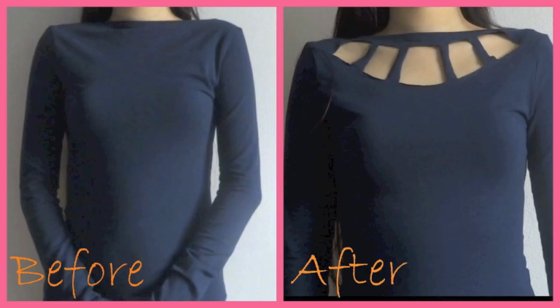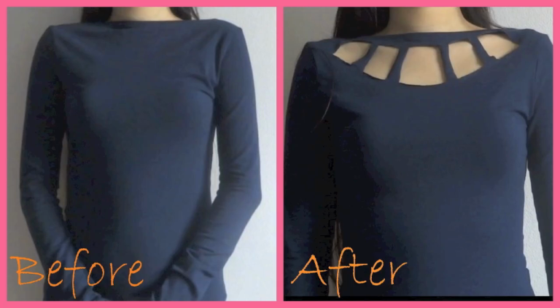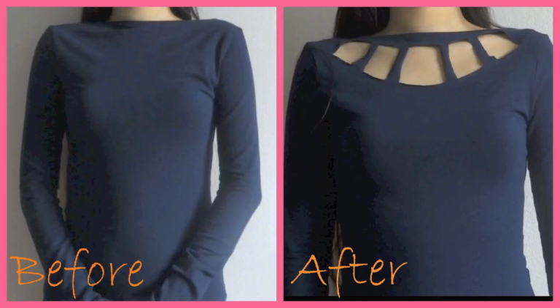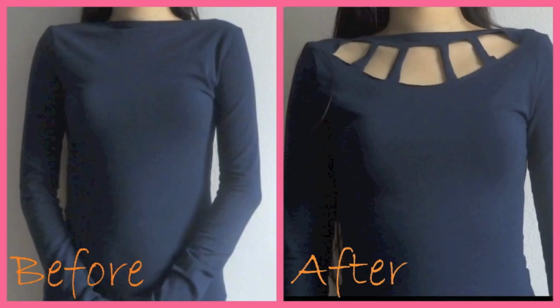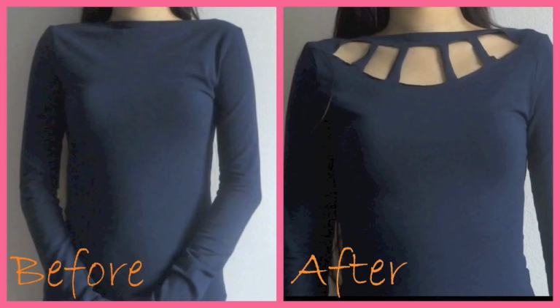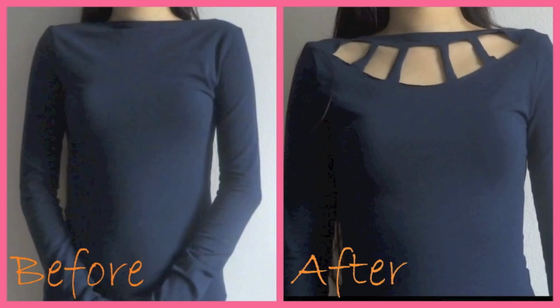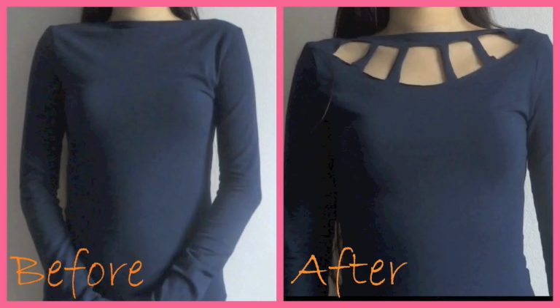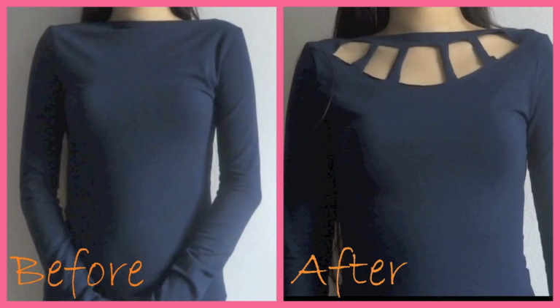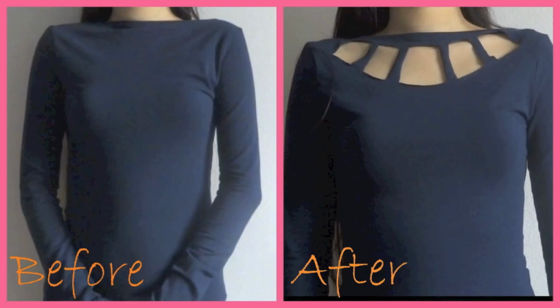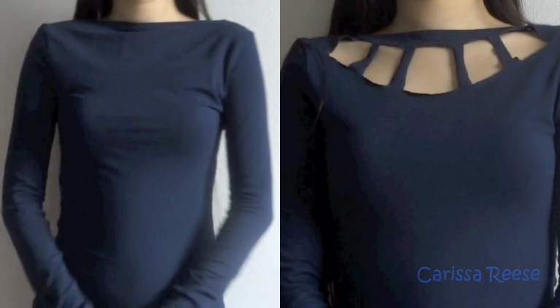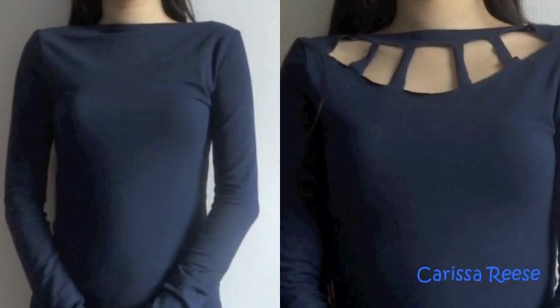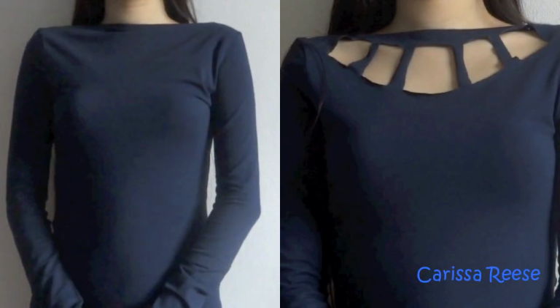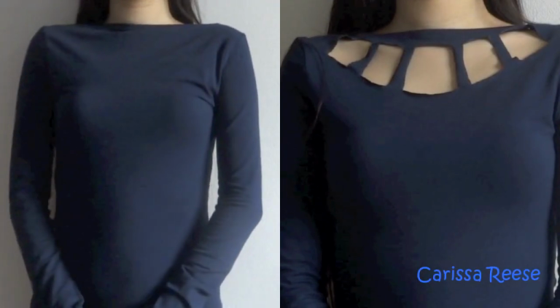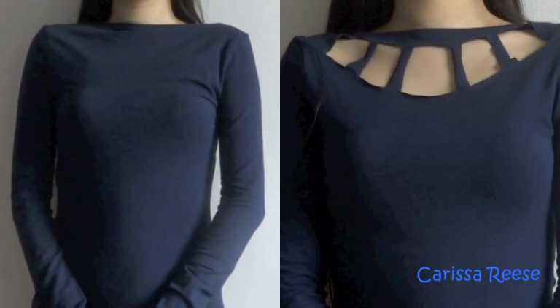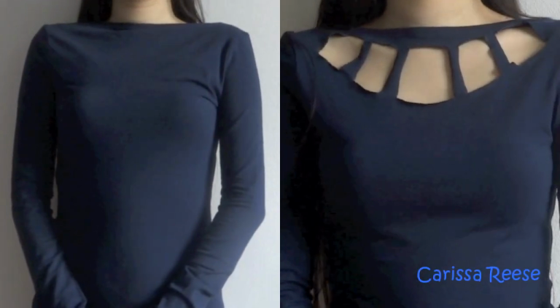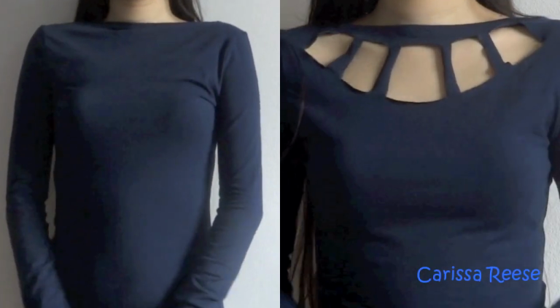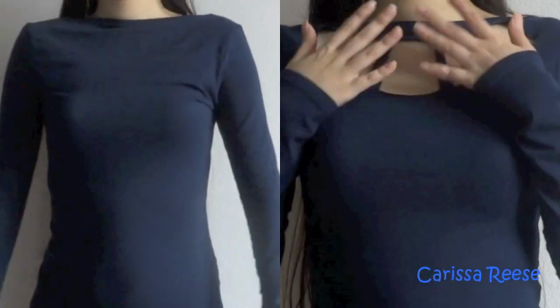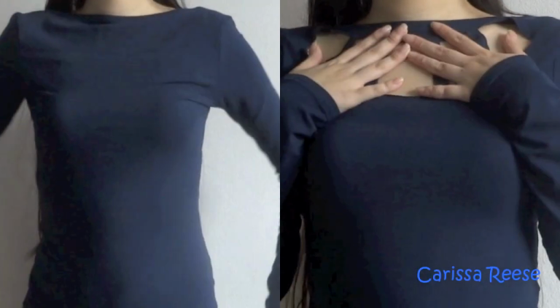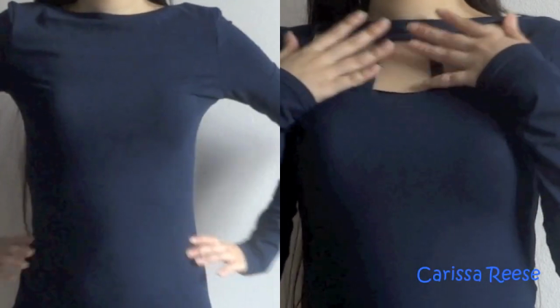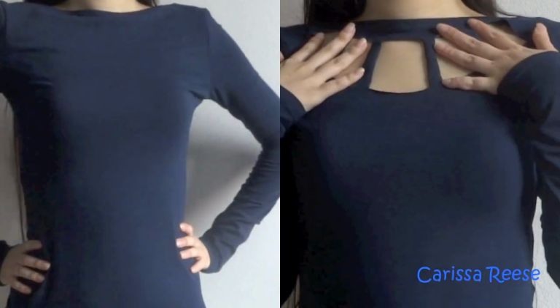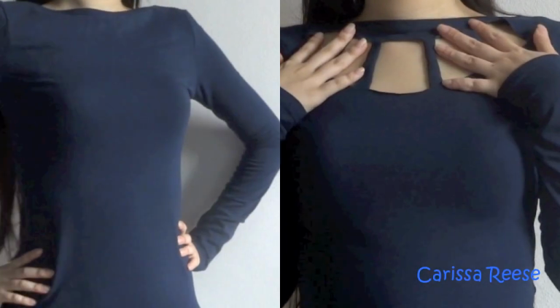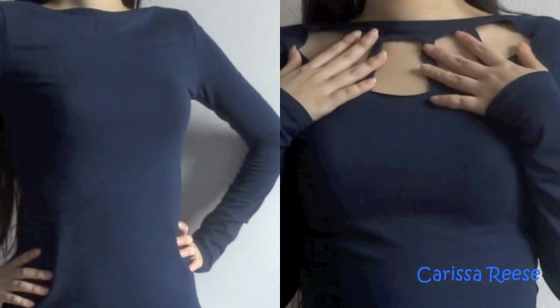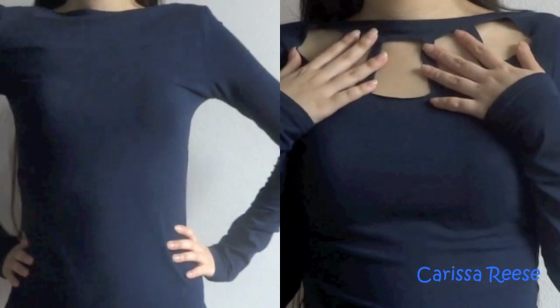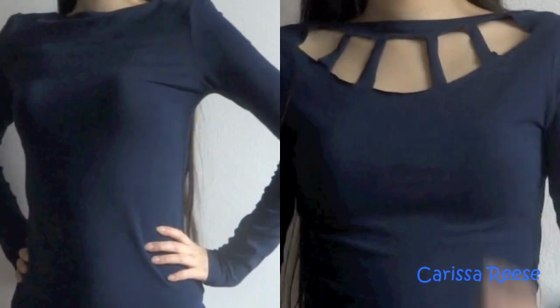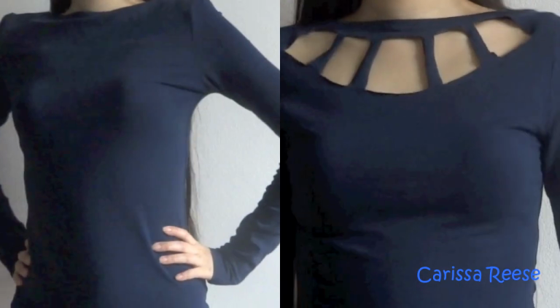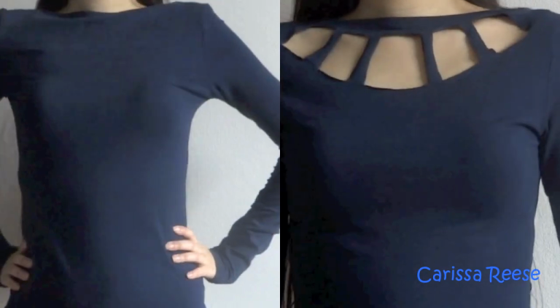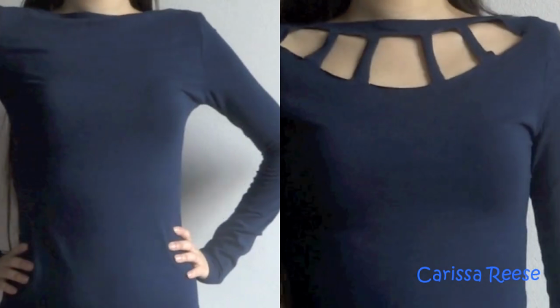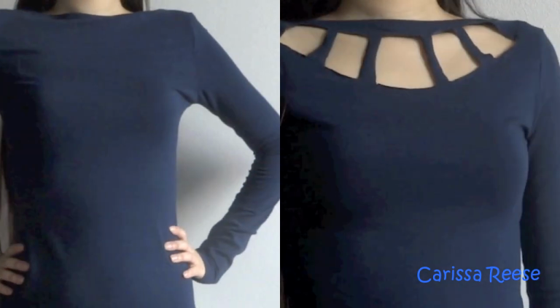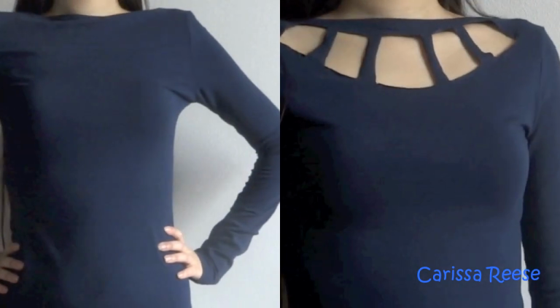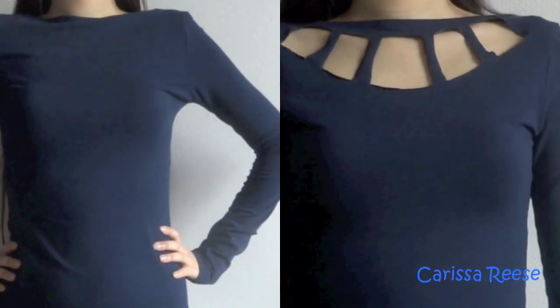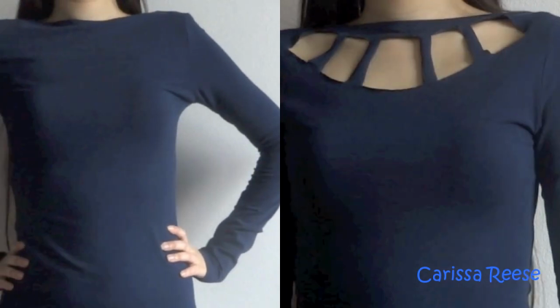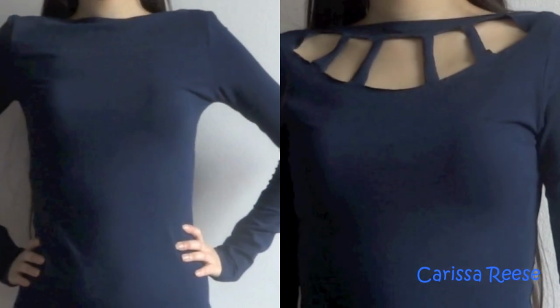Hey everyone! Today I will be doing a DIY video on cutting the collar and neck part of your shirt. The design looks like this and let me show you how I did it.